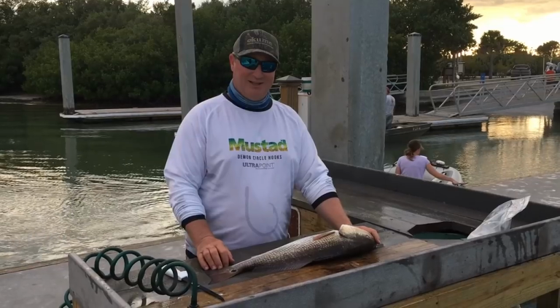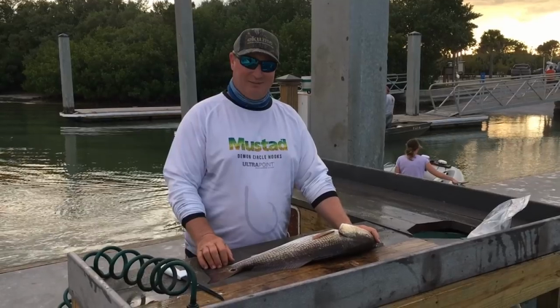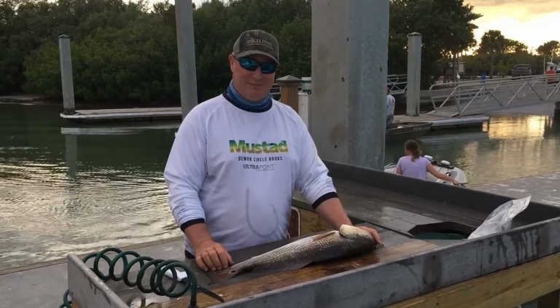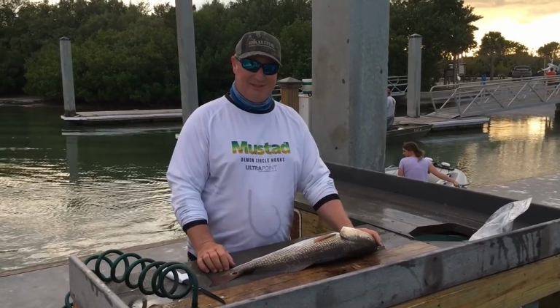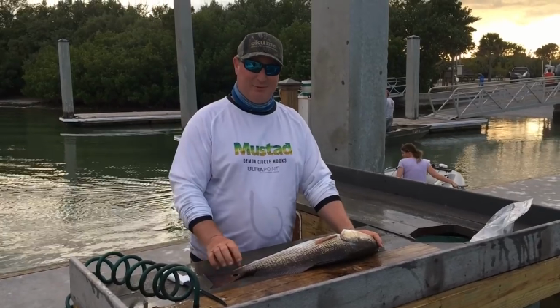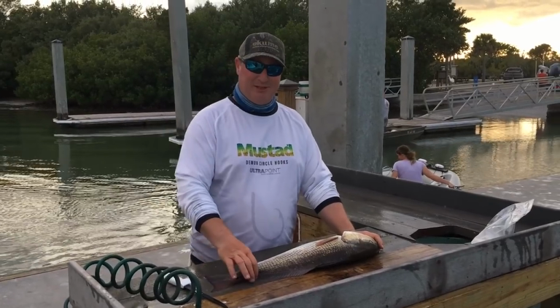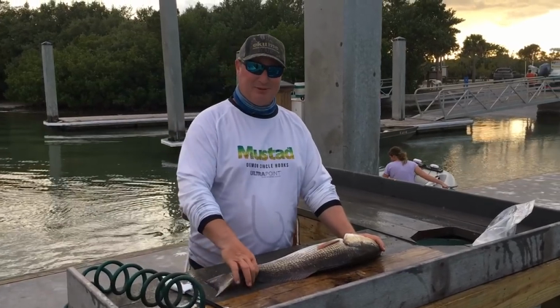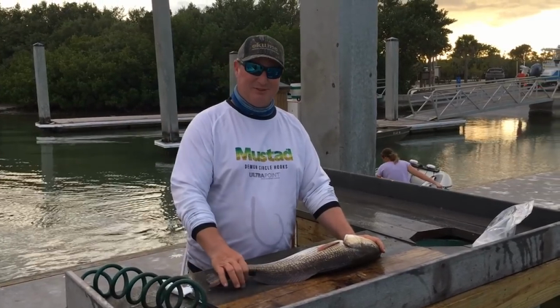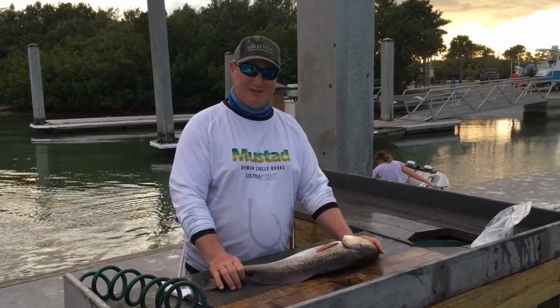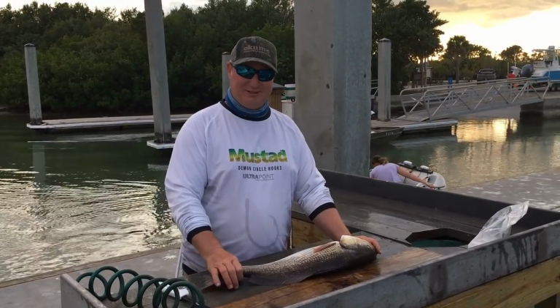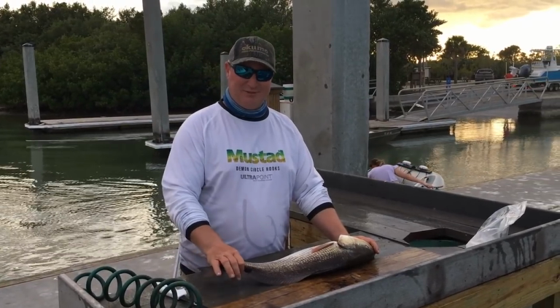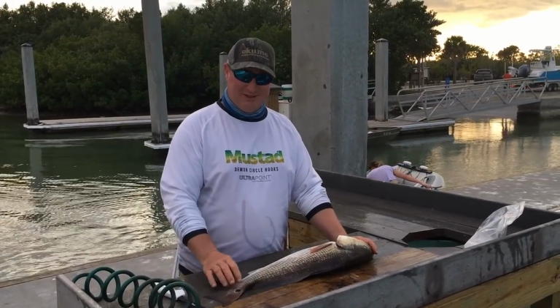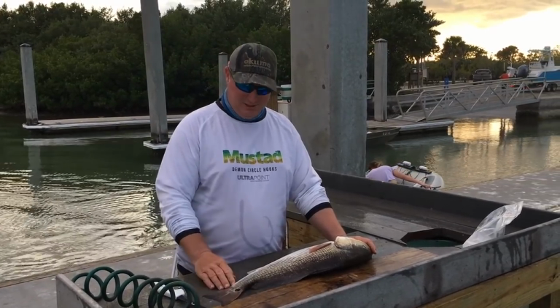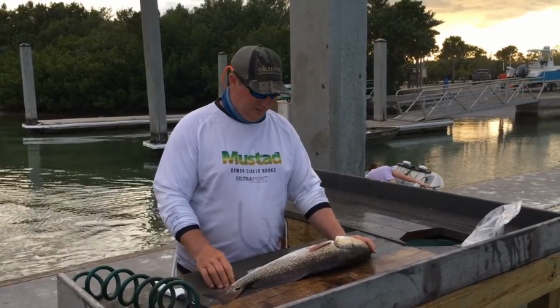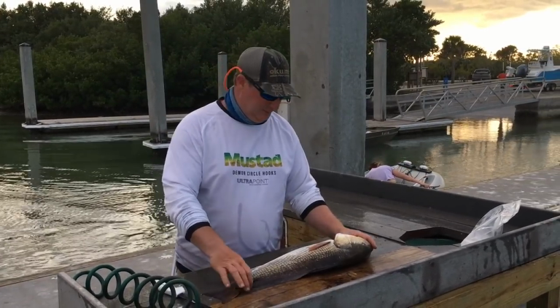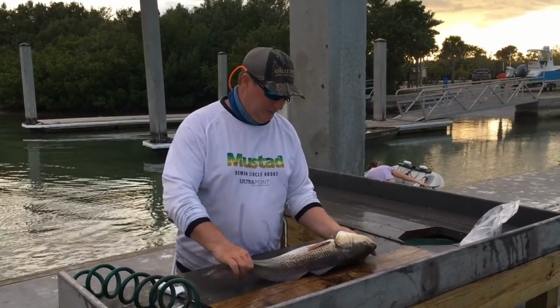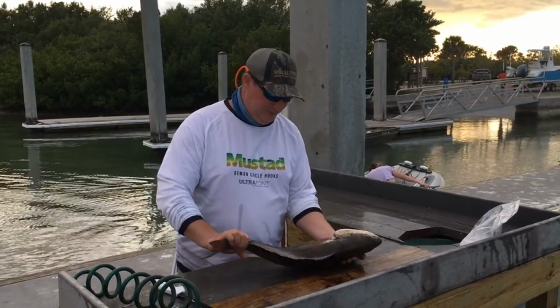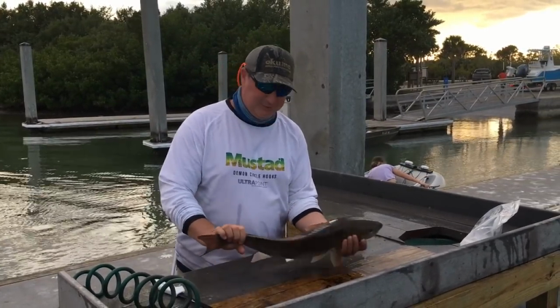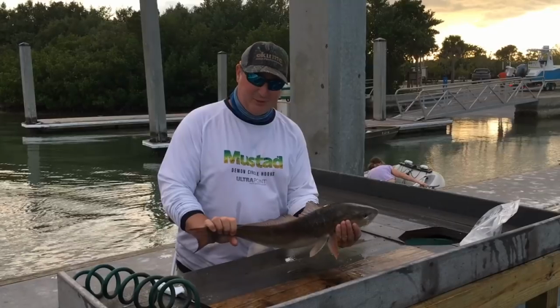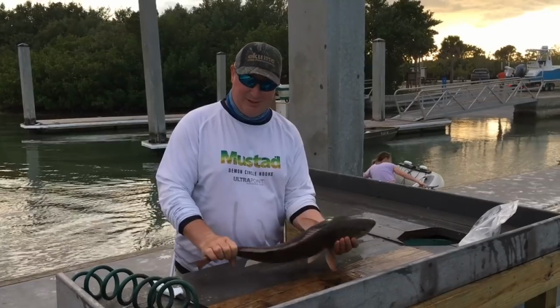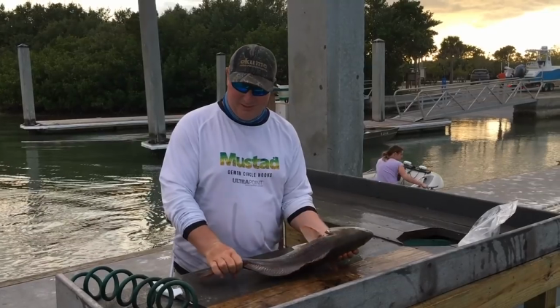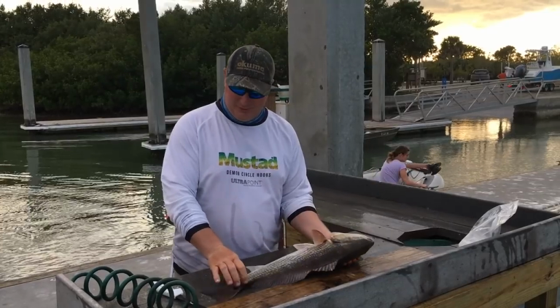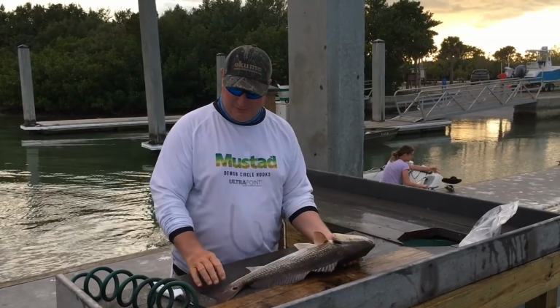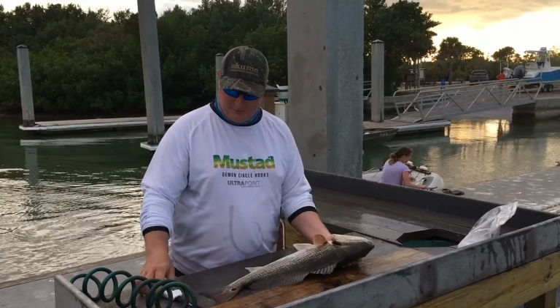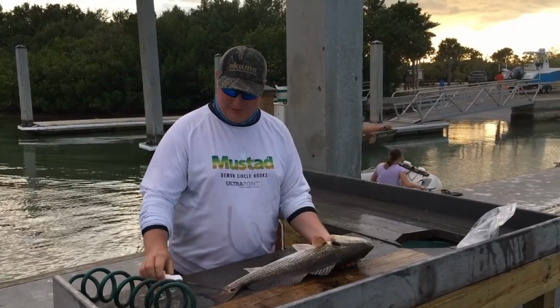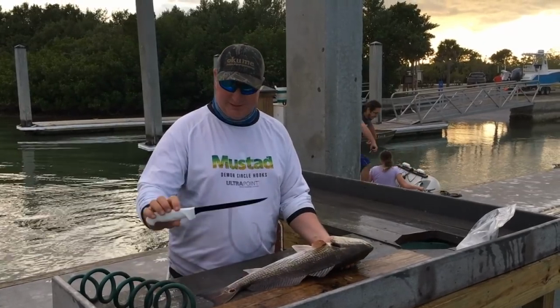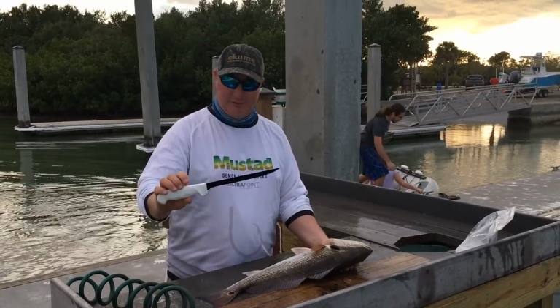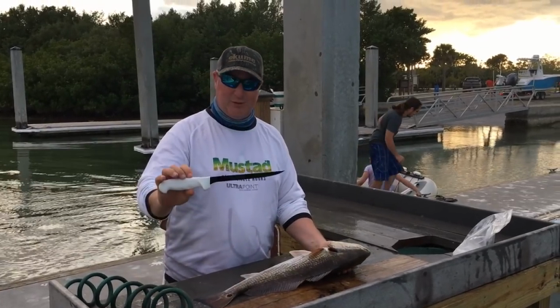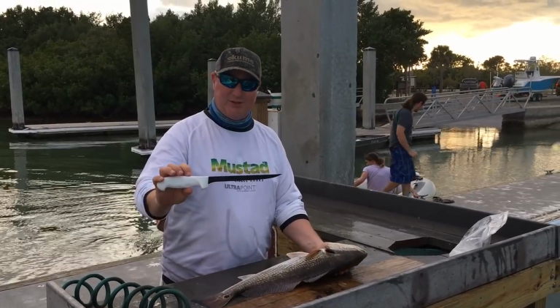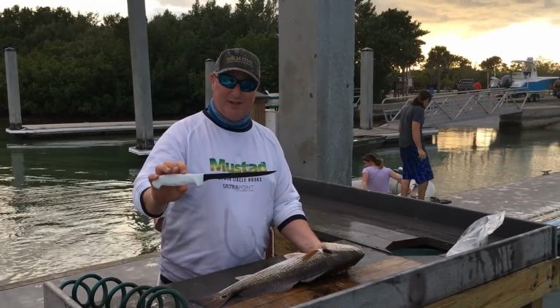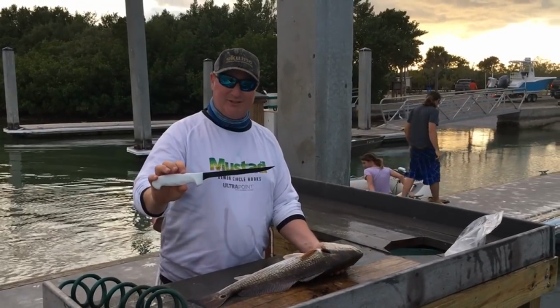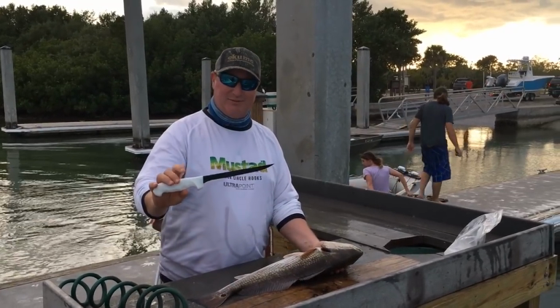Hey, I'm Captain Steve with Bonita Springs Fishing and Guide Service. I'm here with a redfish from Estero Bay. We're going to fillet it with this Dexter coated 8-inch knife.